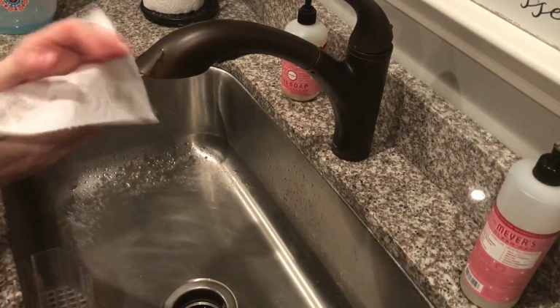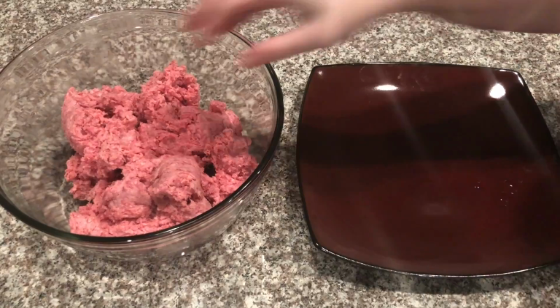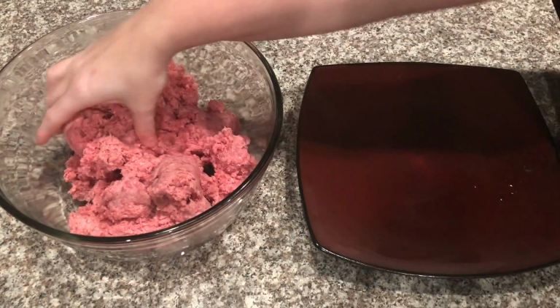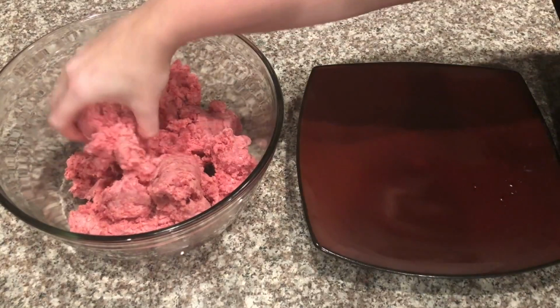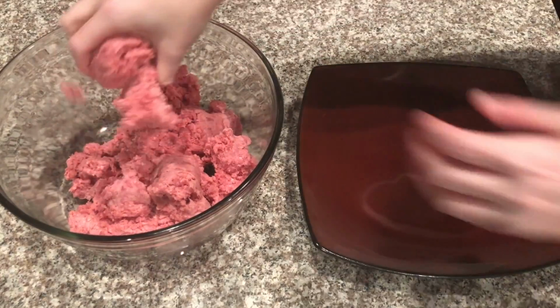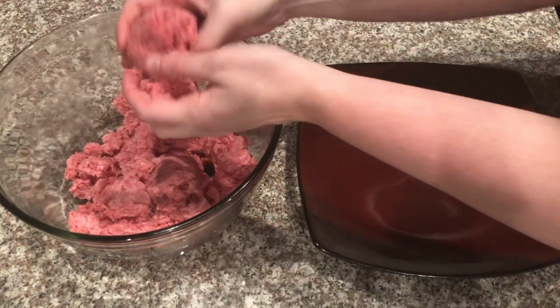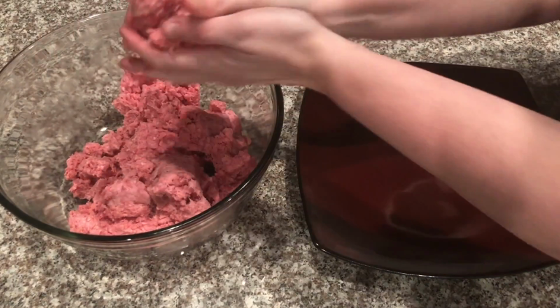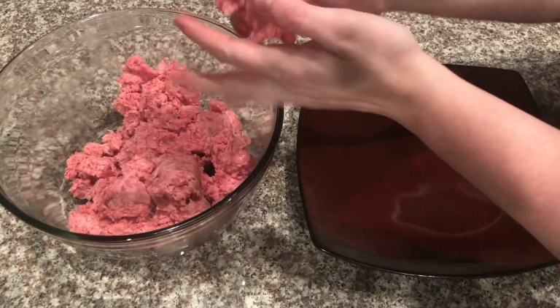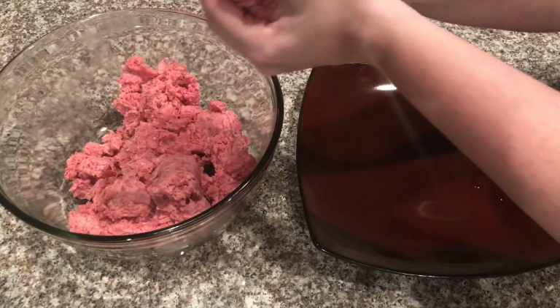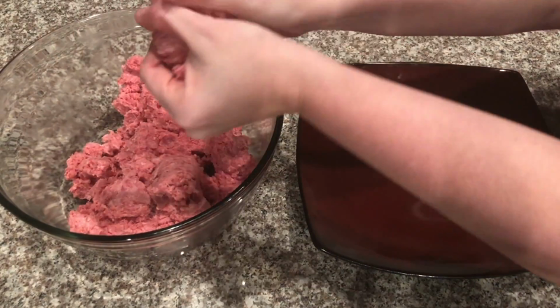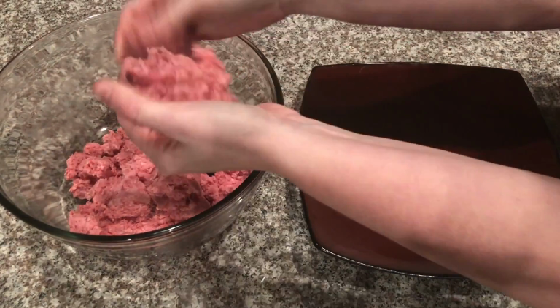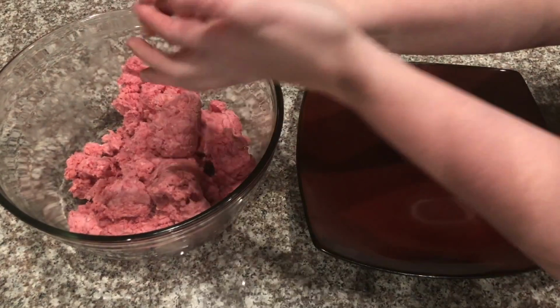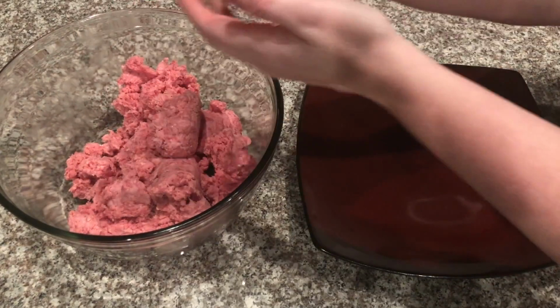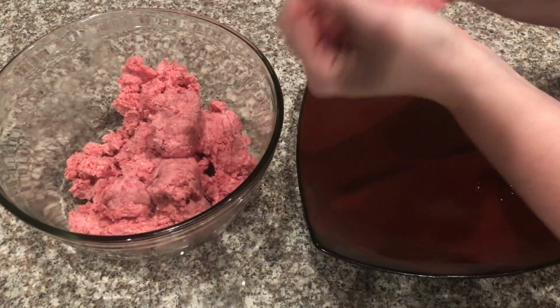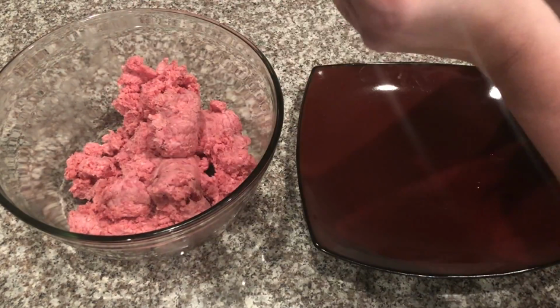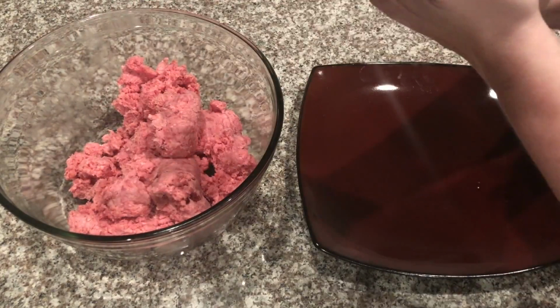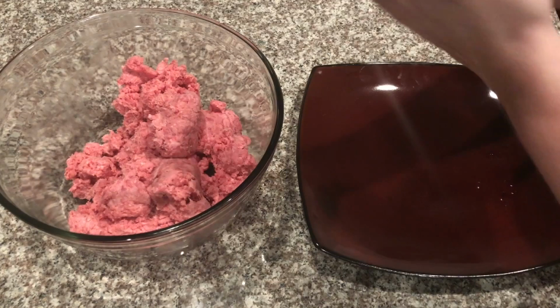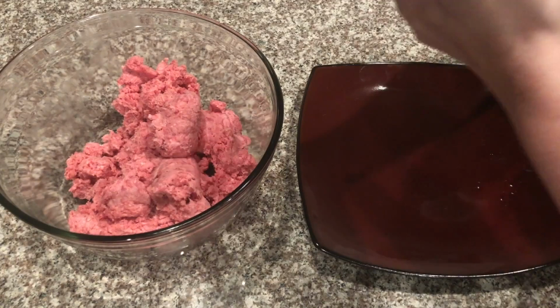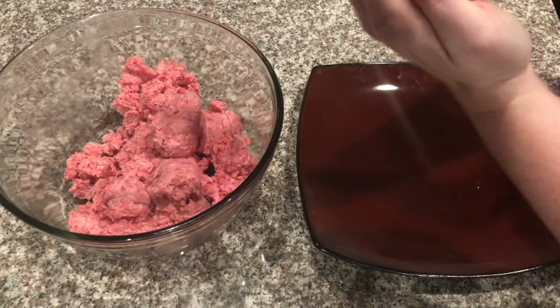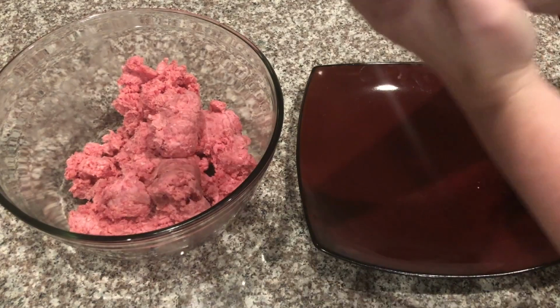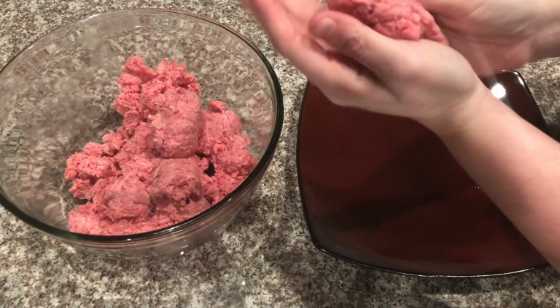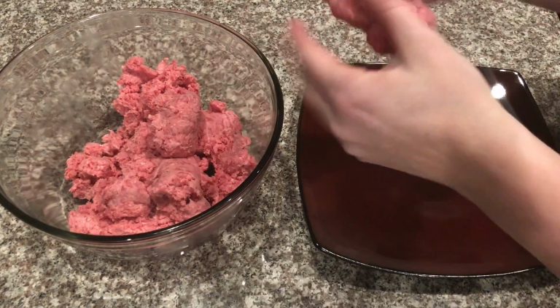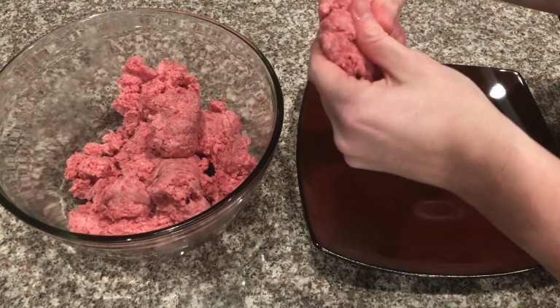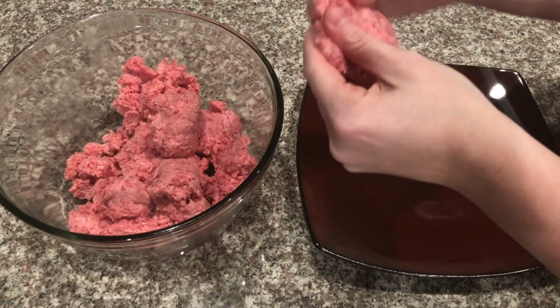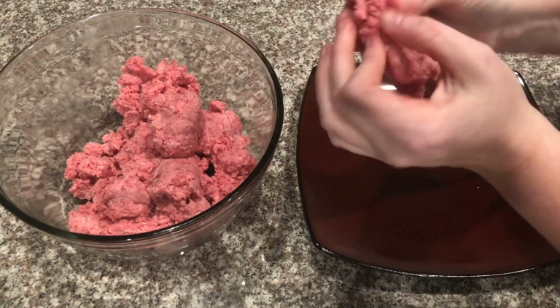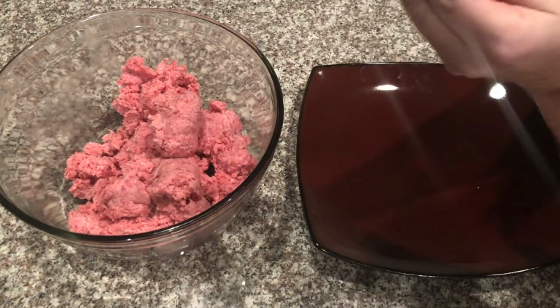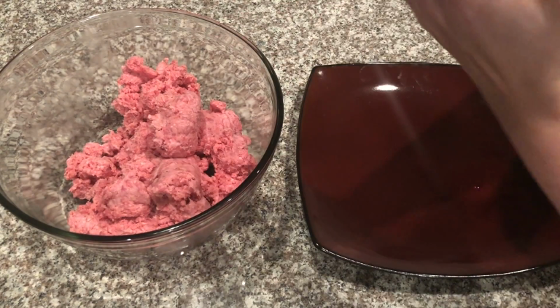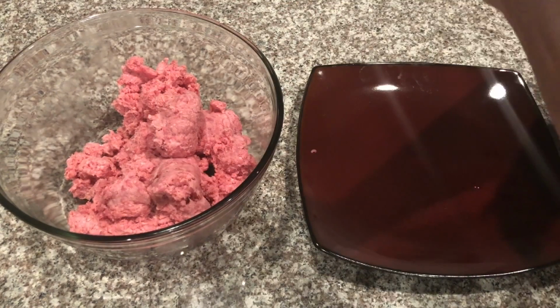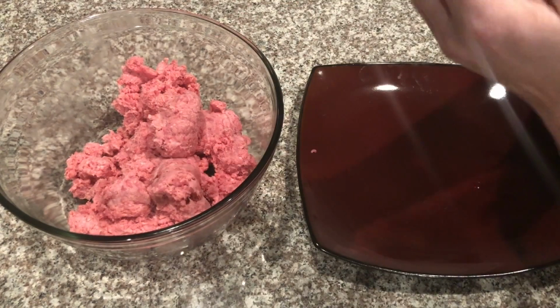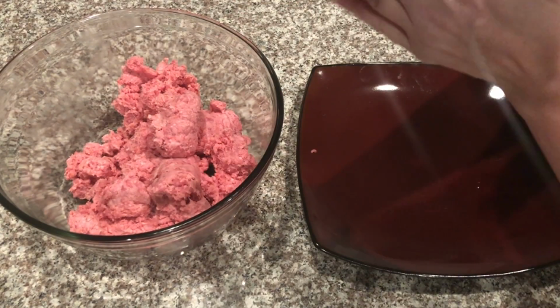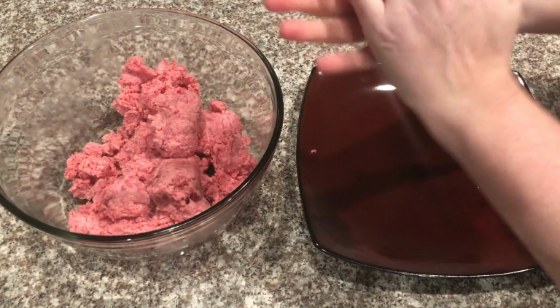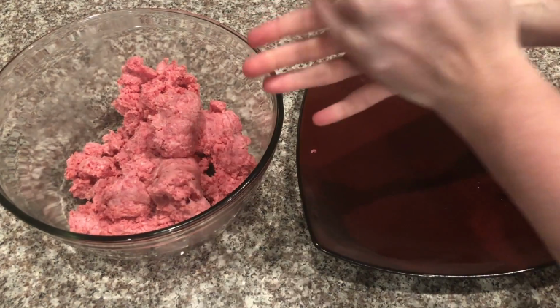The first thing you're going to do is pat out your hamburger meat into patties. Make them just a little bit bigger than you would normally want your hamburger to be, because they are going to shrink when you cook them.